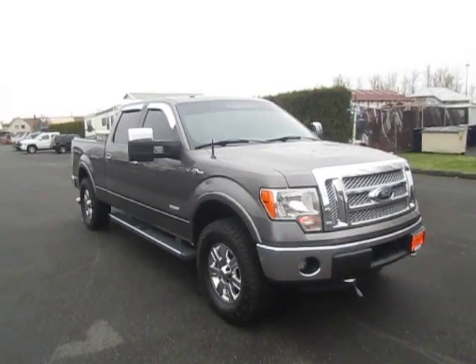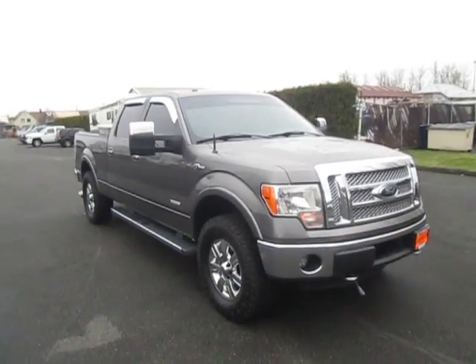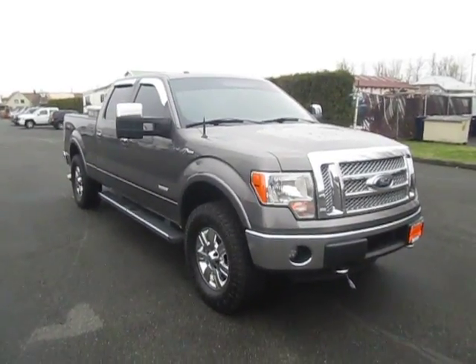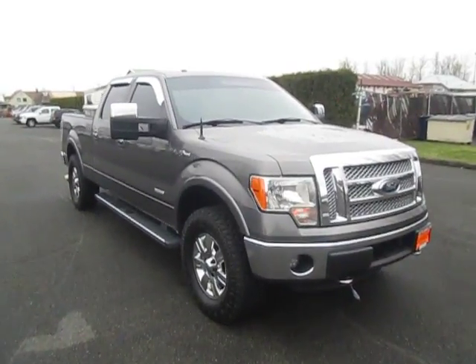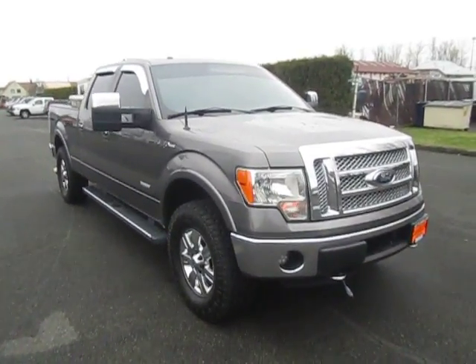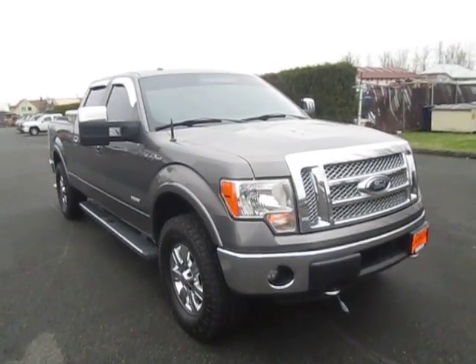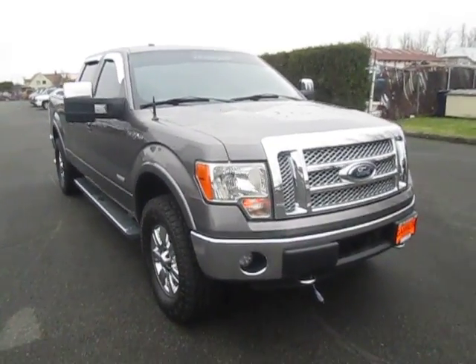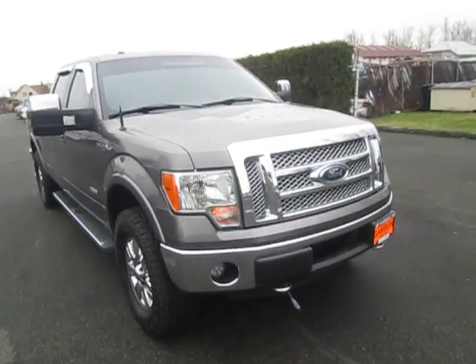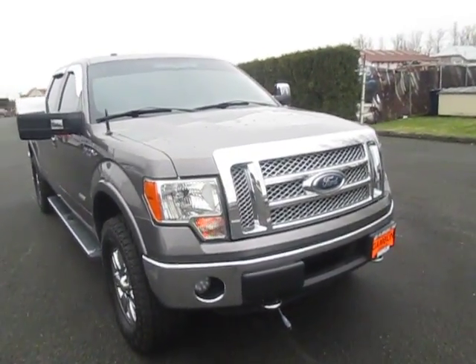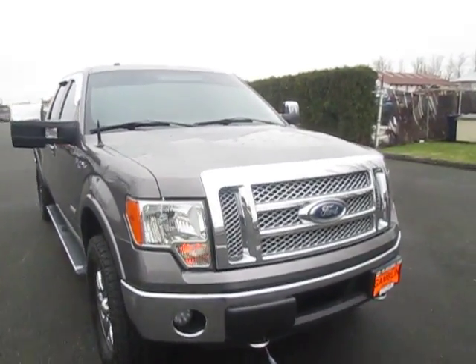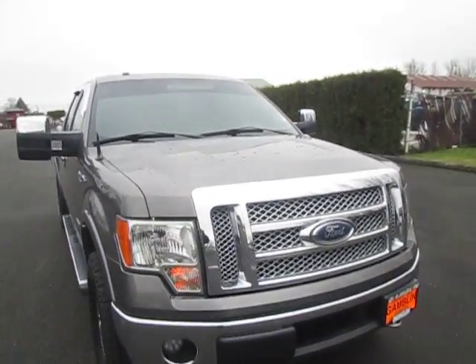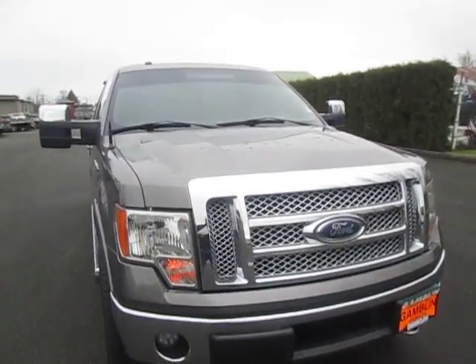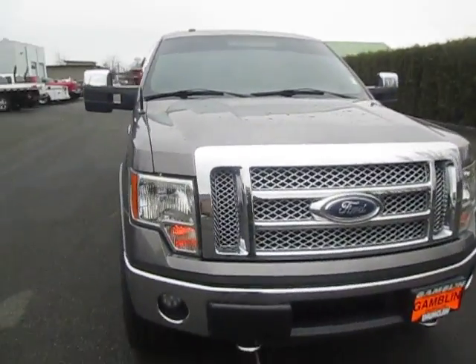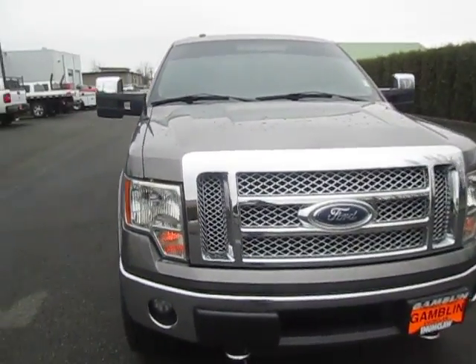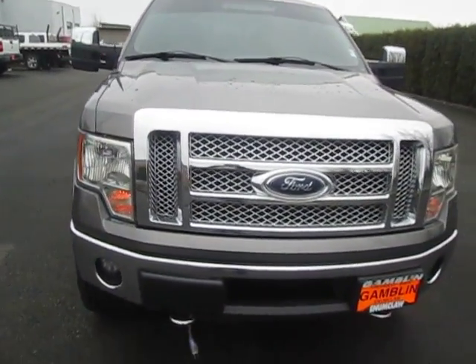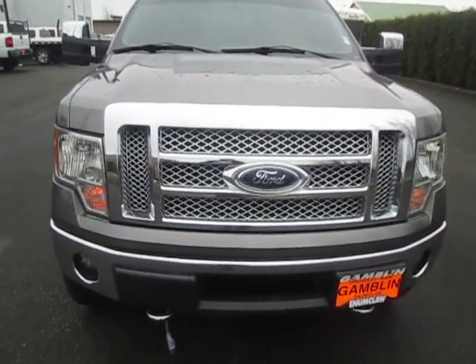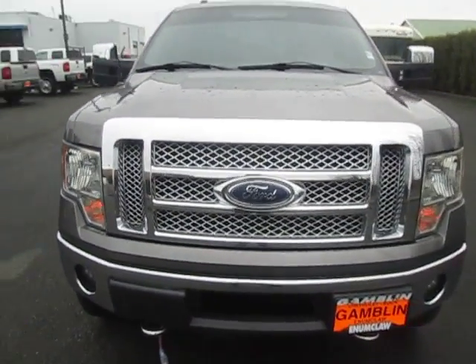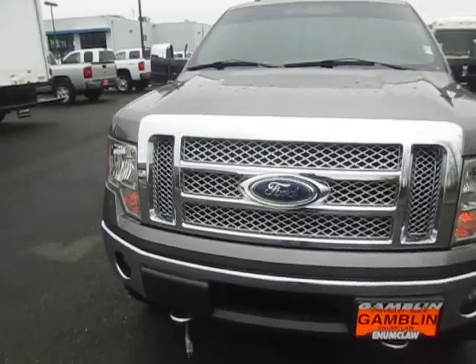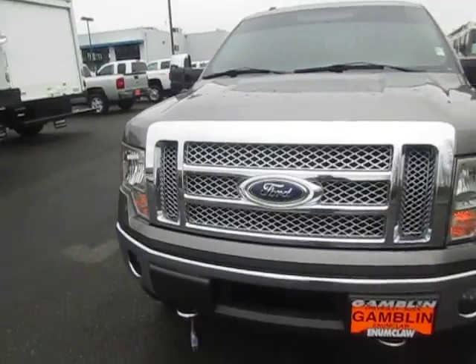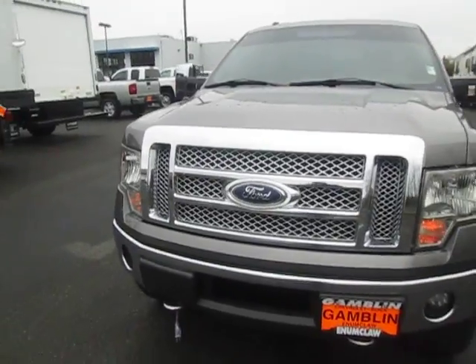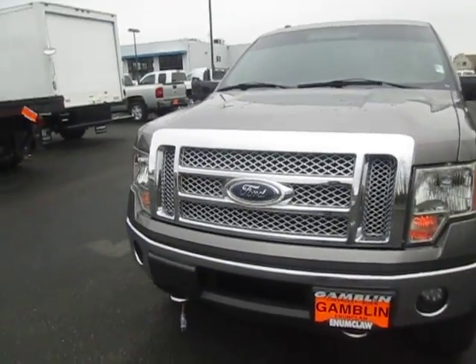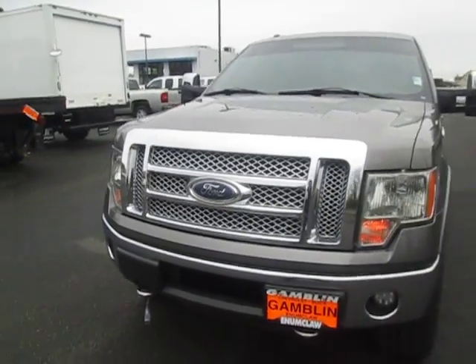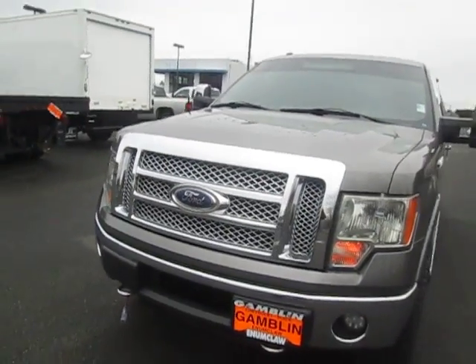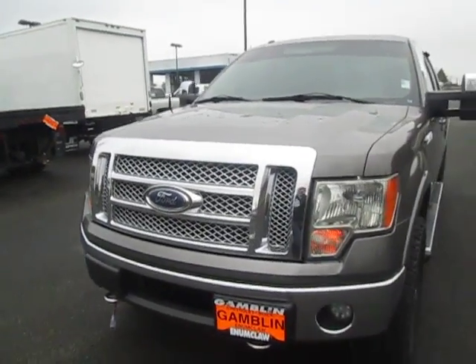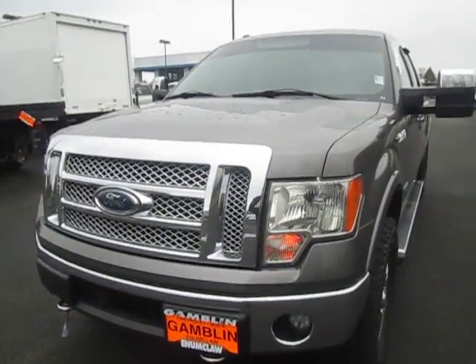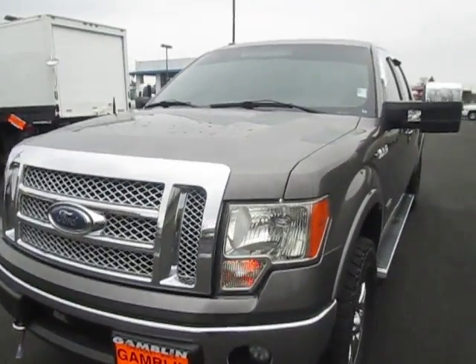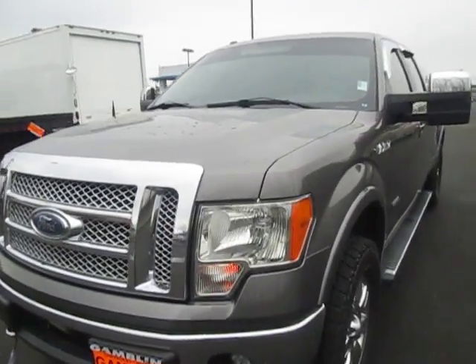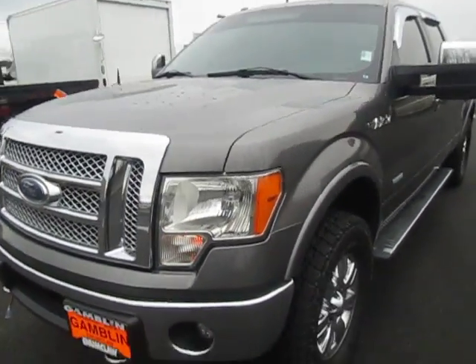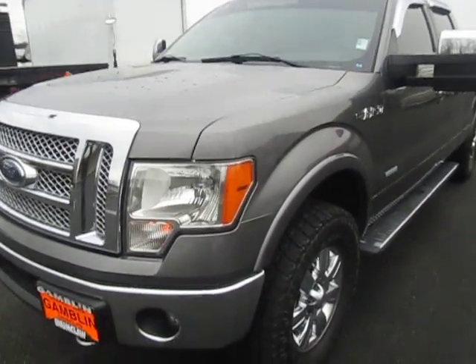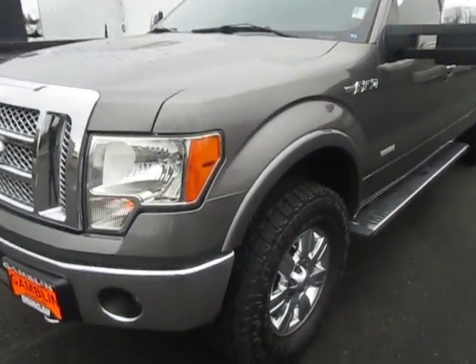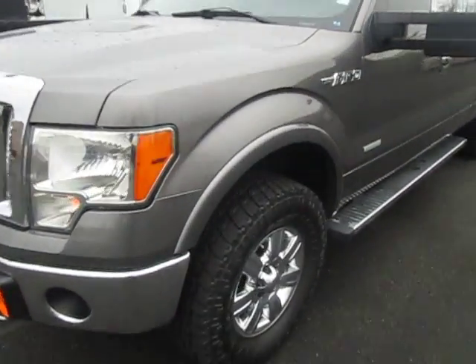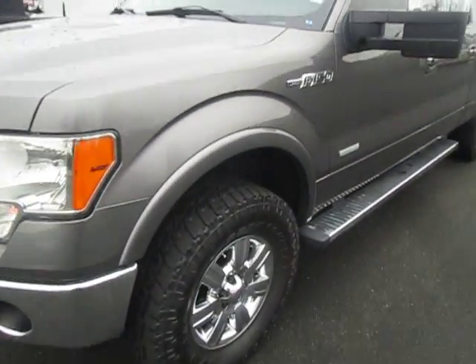Hey there folks, down here in Gambler Motors, Washington. Today we're showing off our 2012 Ford F-150 Lariat Edition.